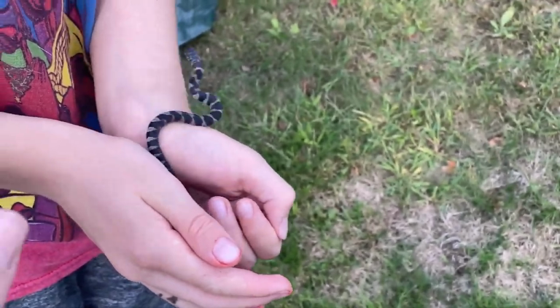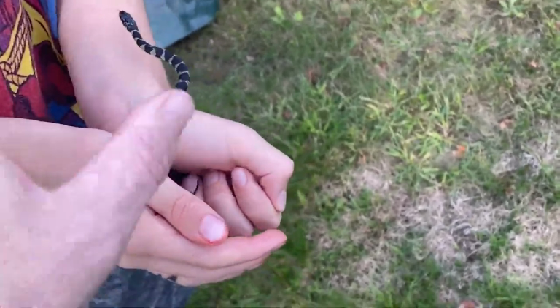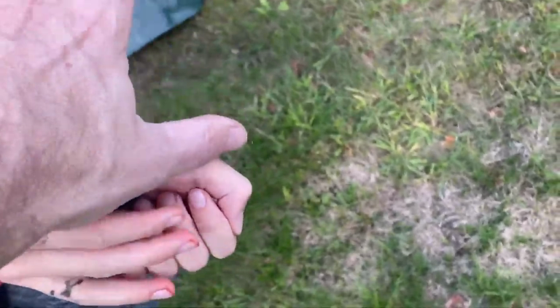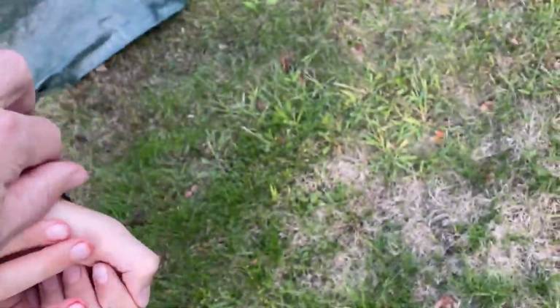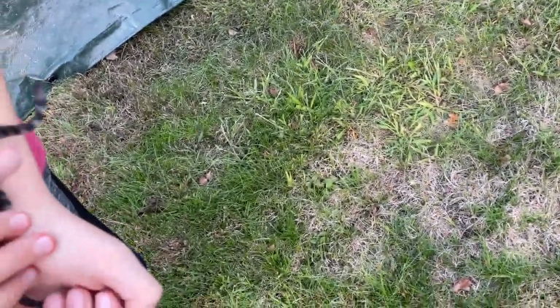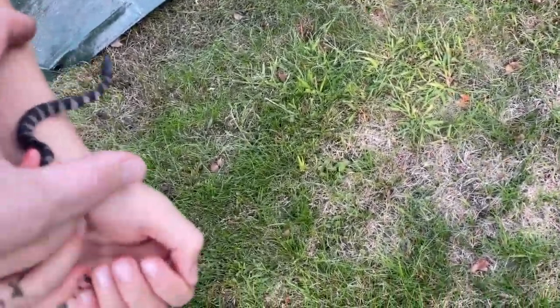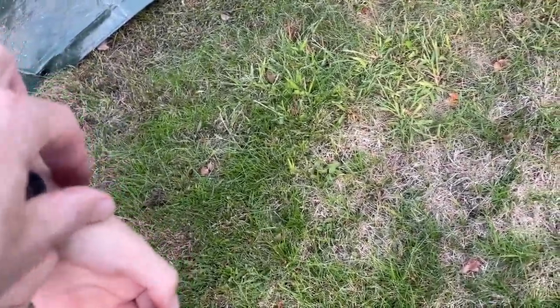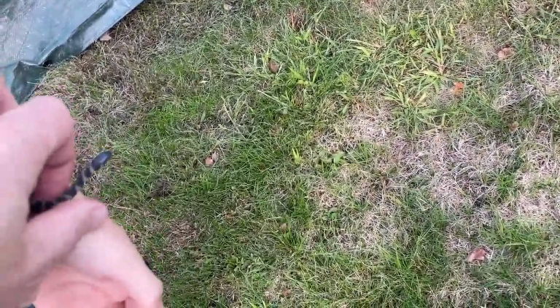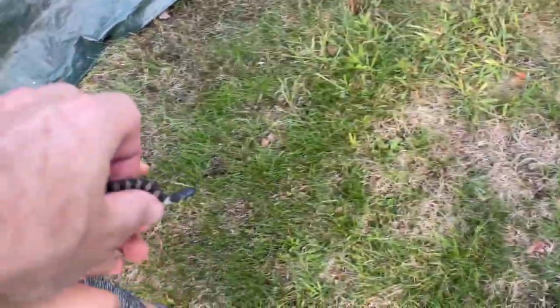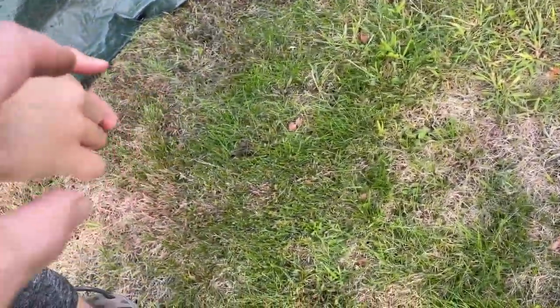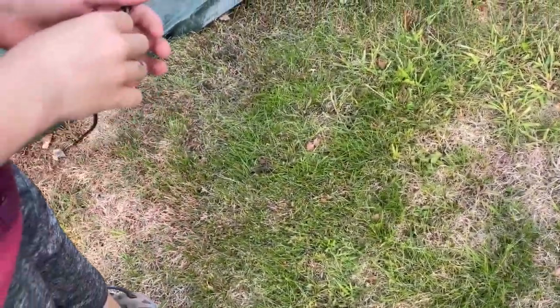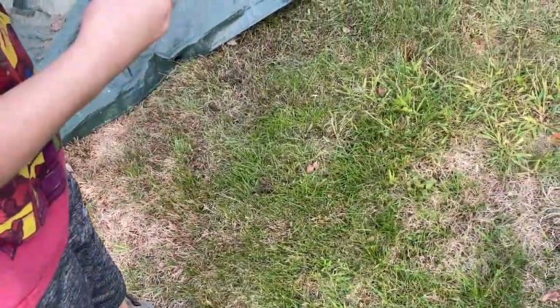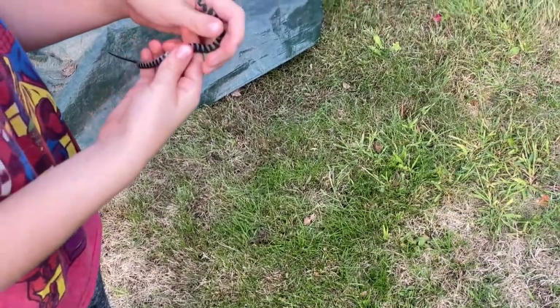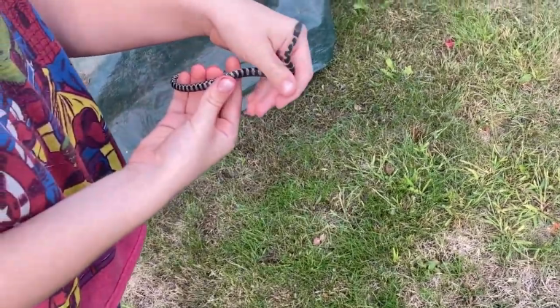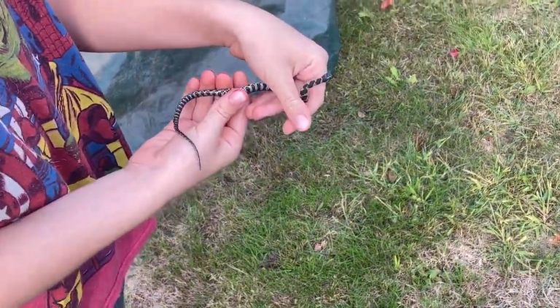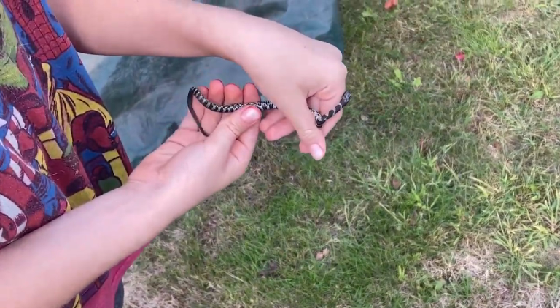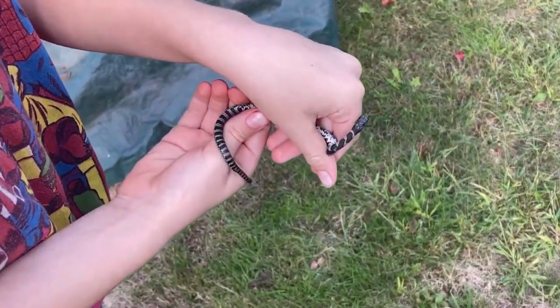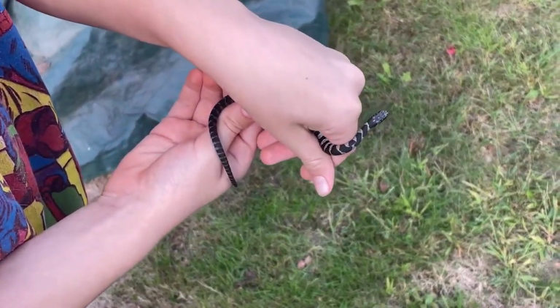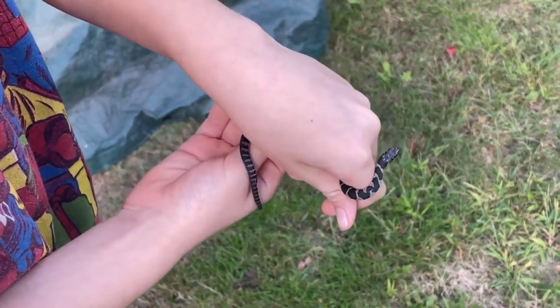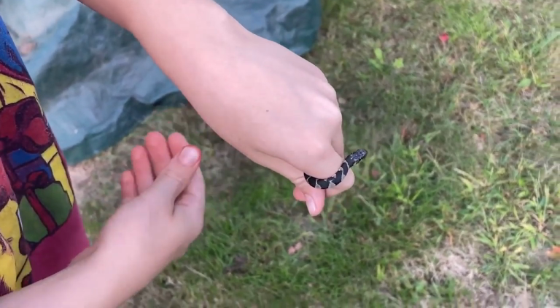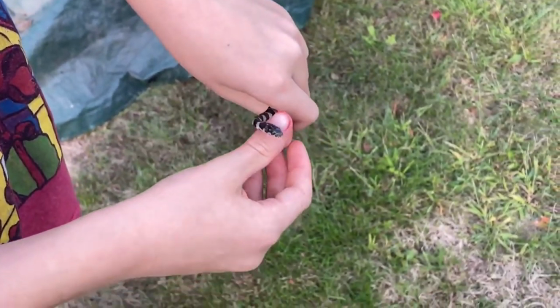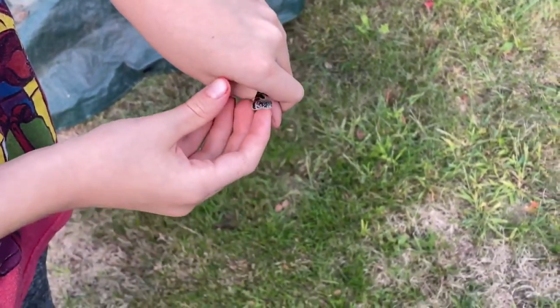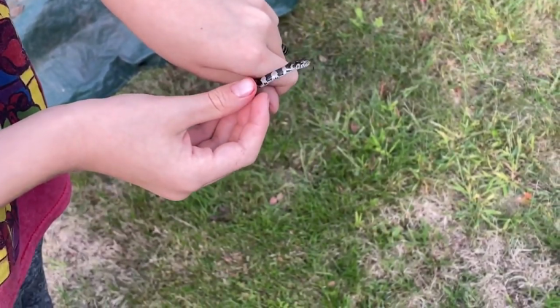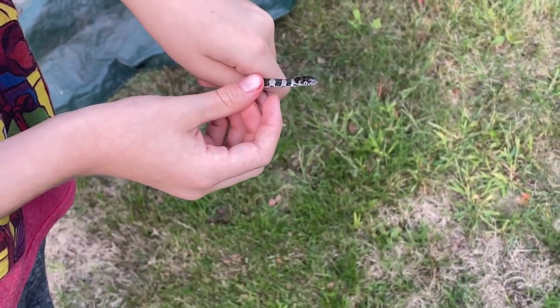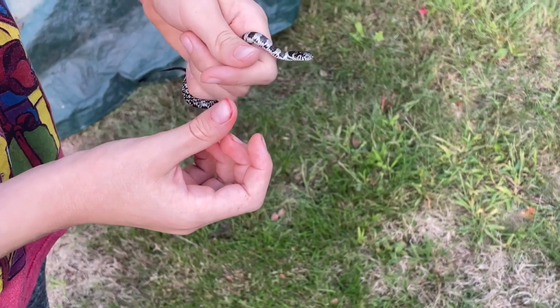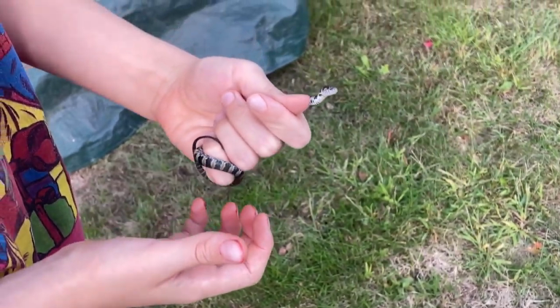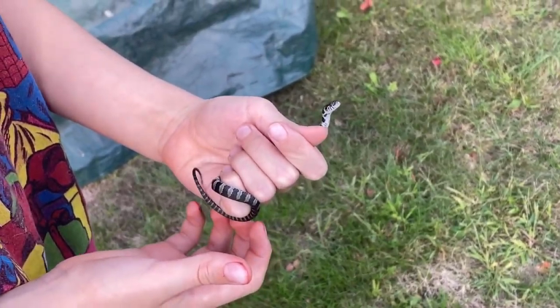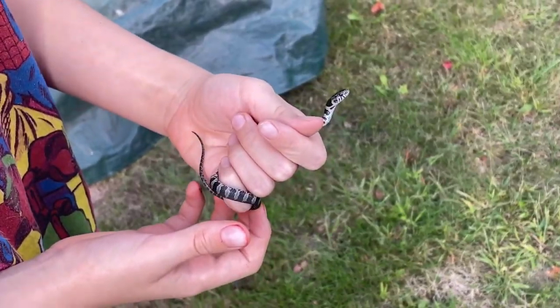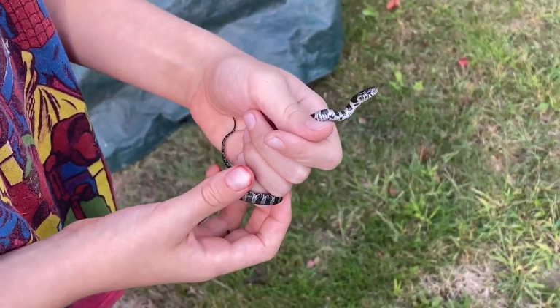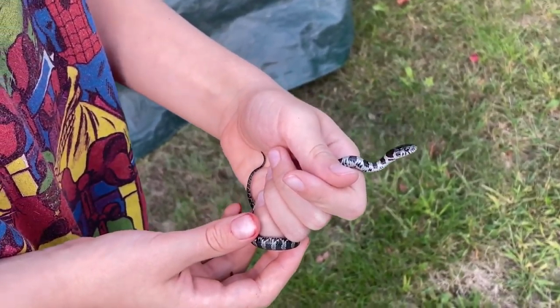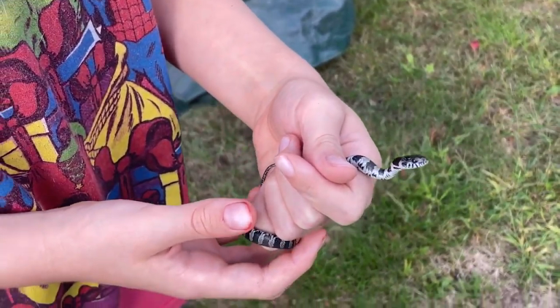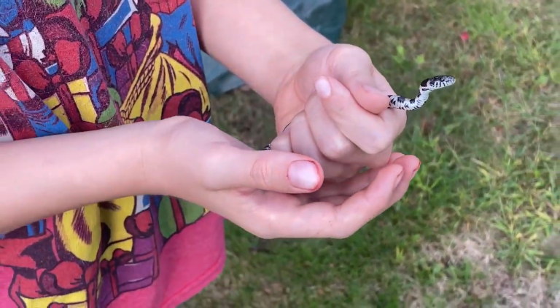I wonder what its belly looks like. Is it going to get away? I got it. Does it have a red belly yet? The babies don't have red bellies. But its belly is amazing.